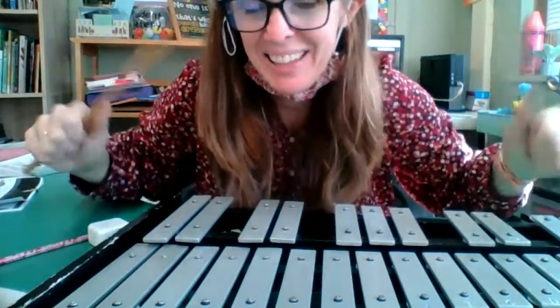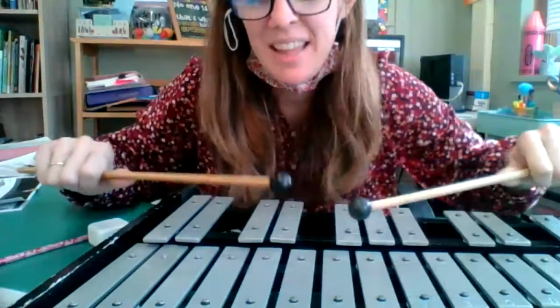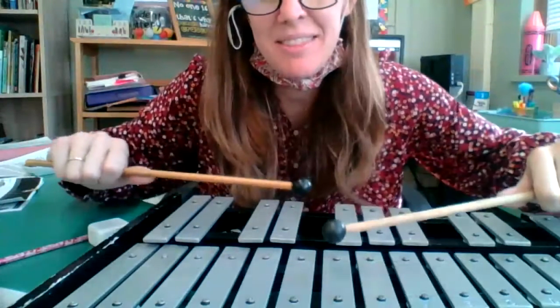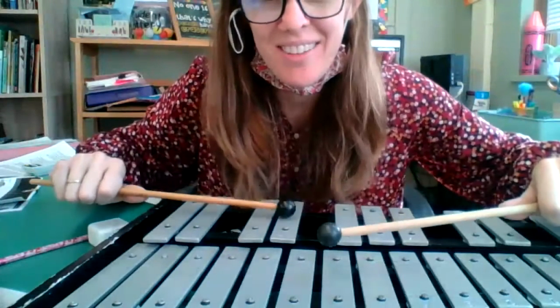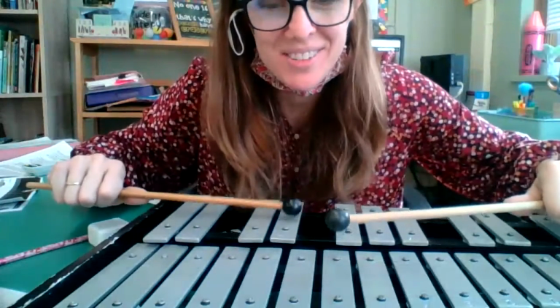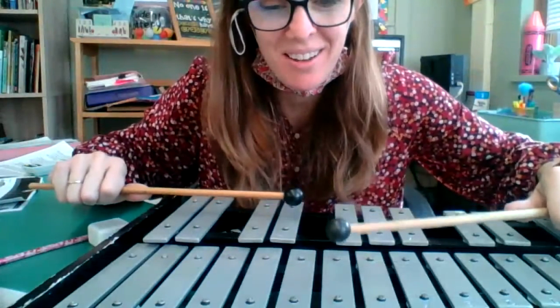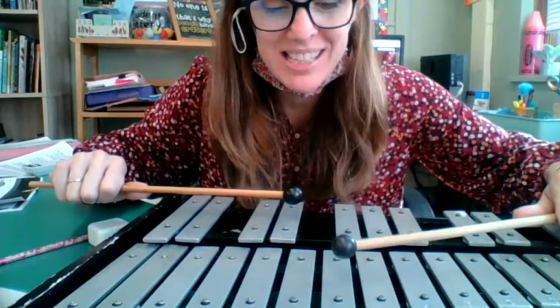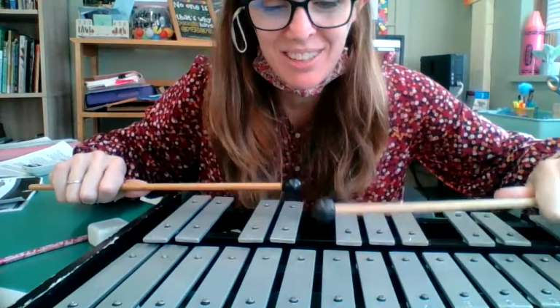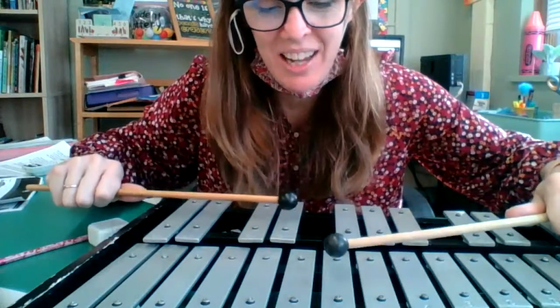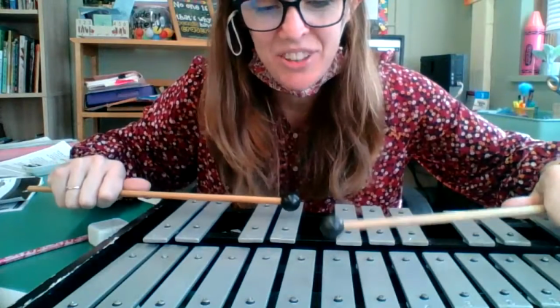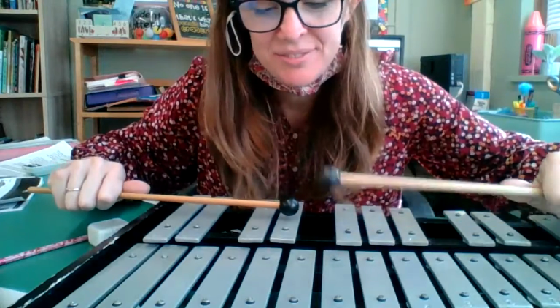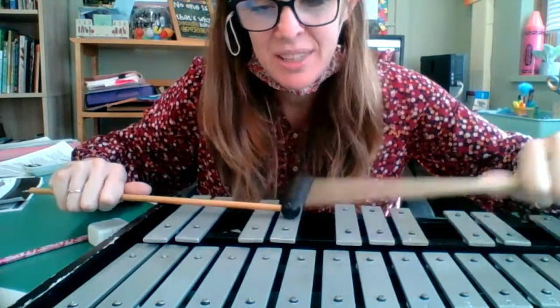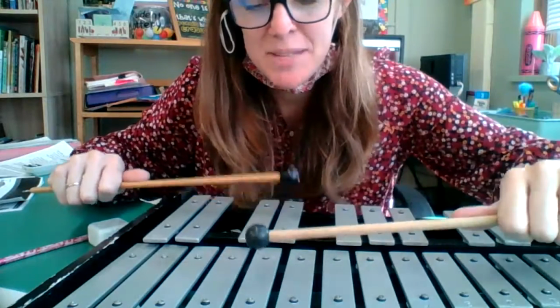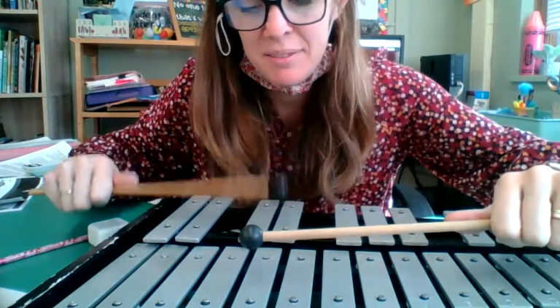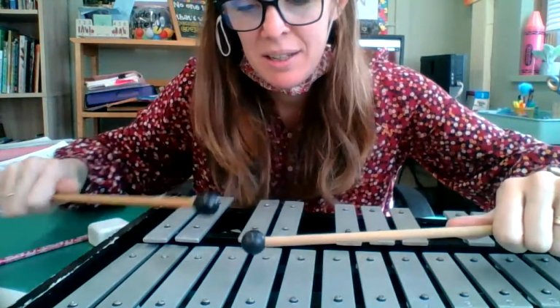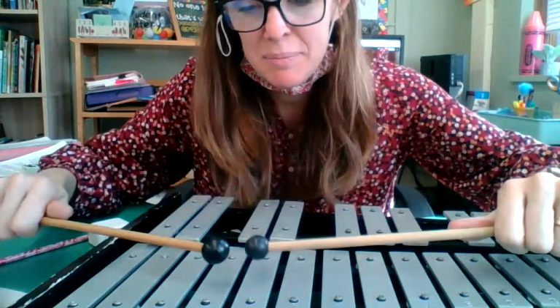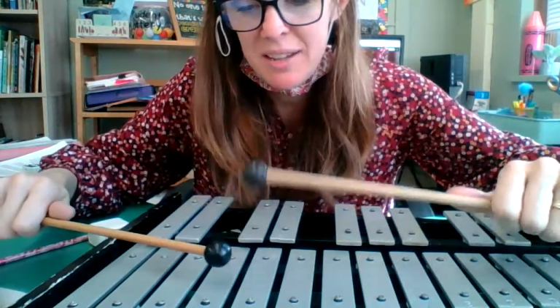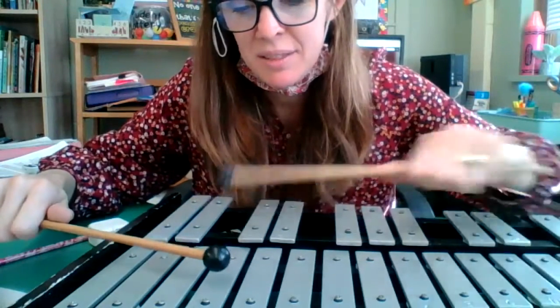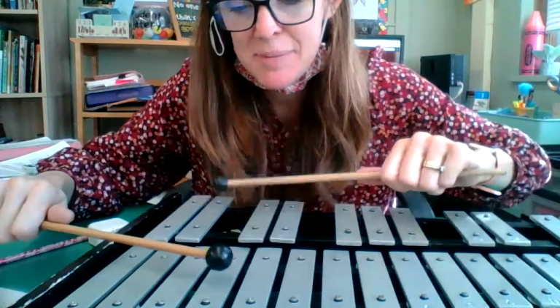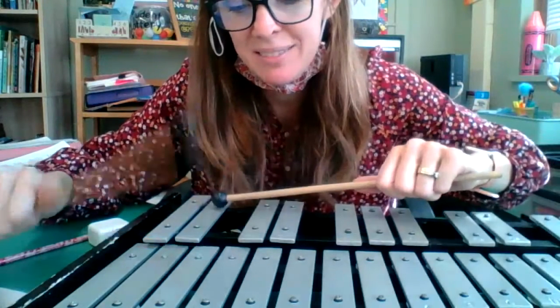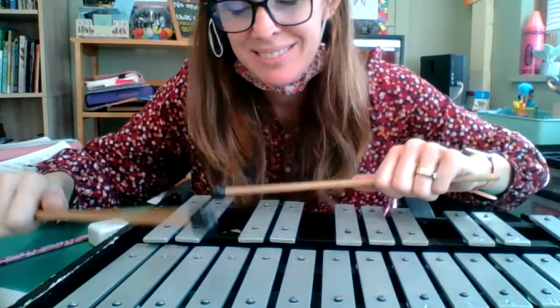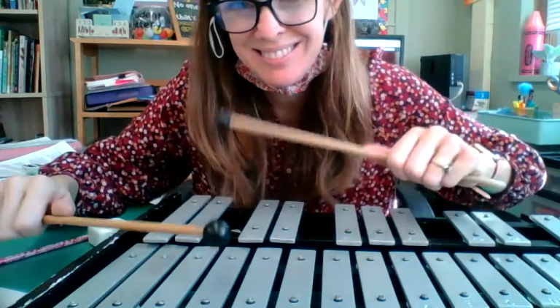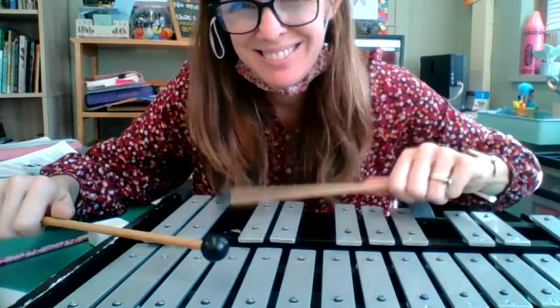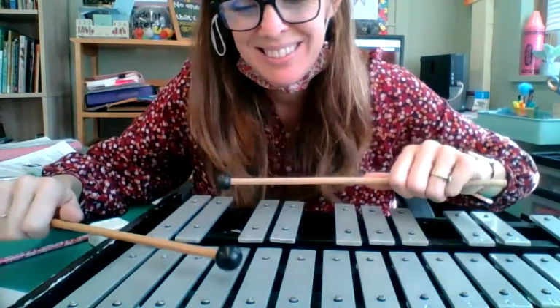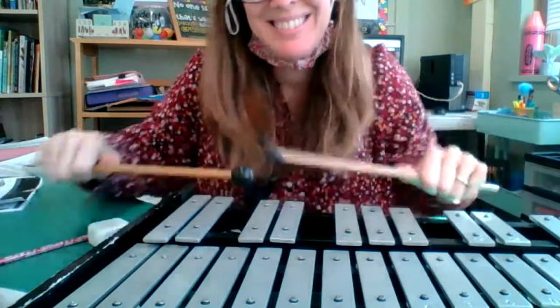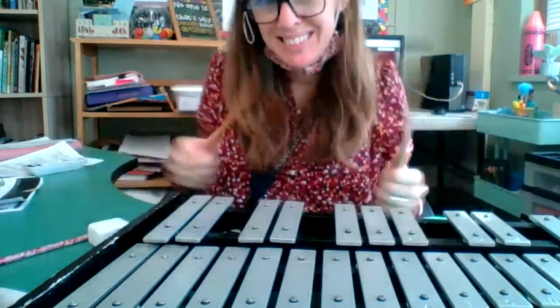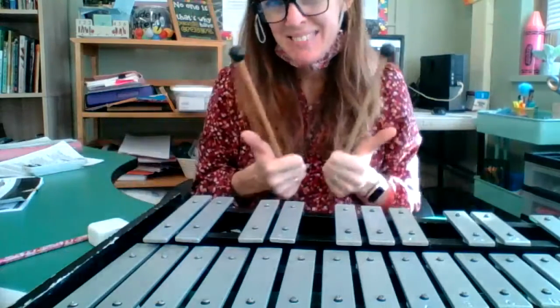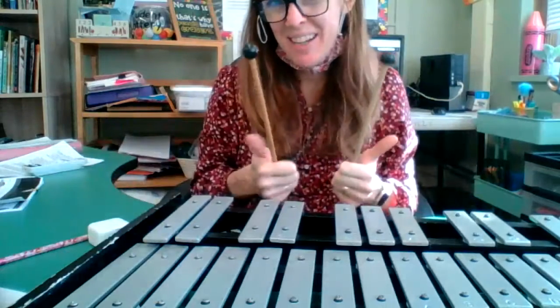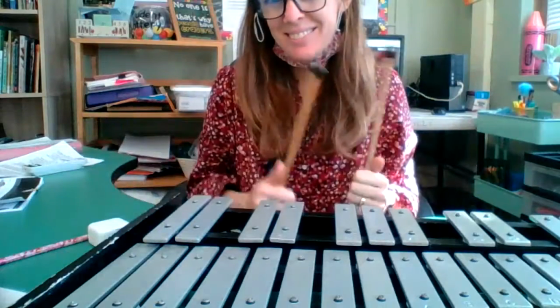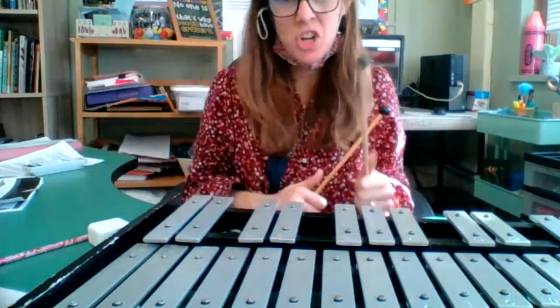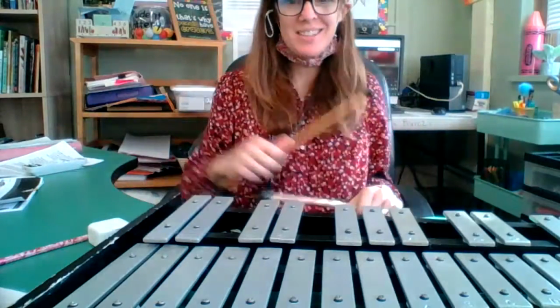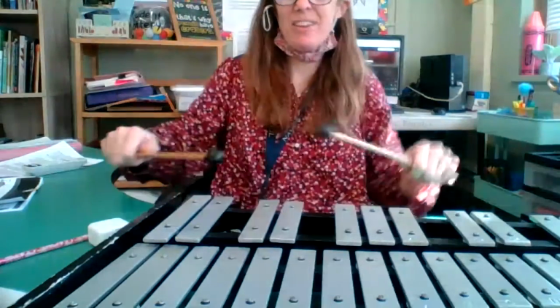And then the five-note scale coming down. Ready on F? Hop down, down, hop down. Fun. Let's try it all together.